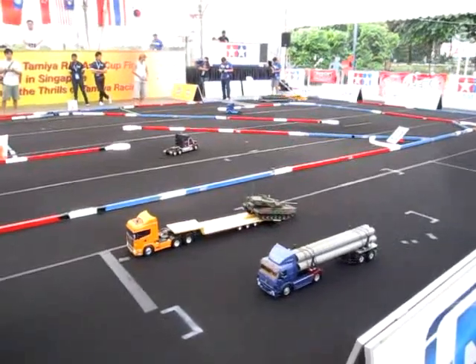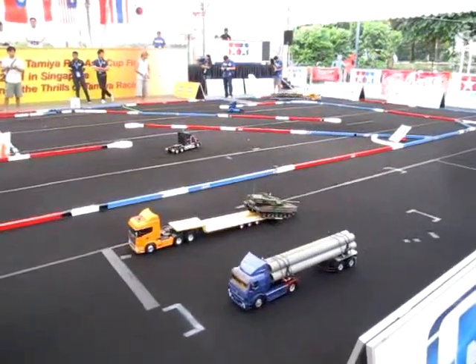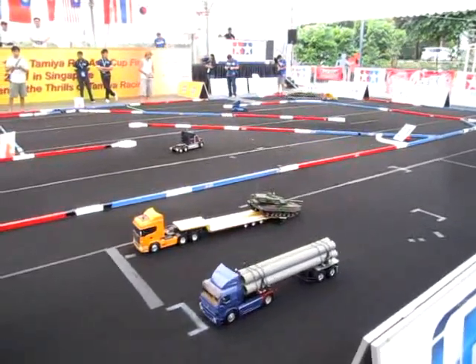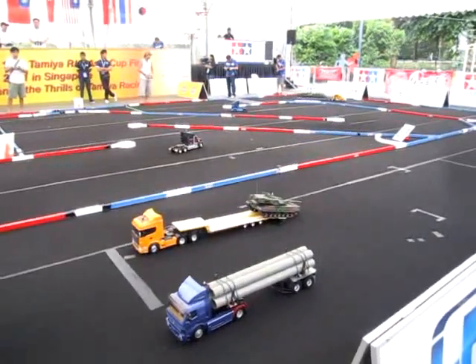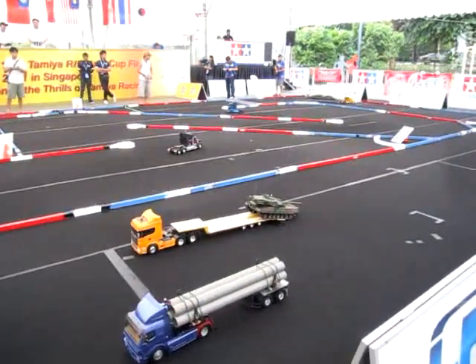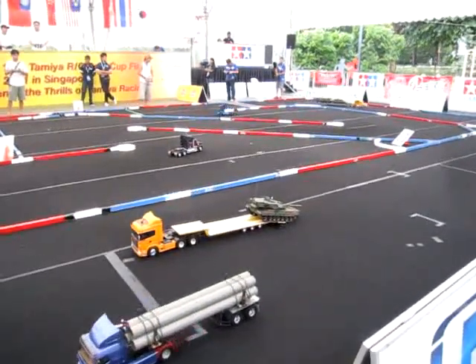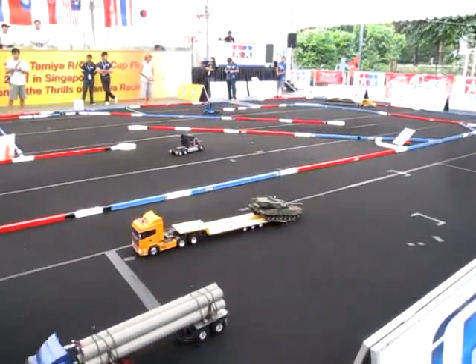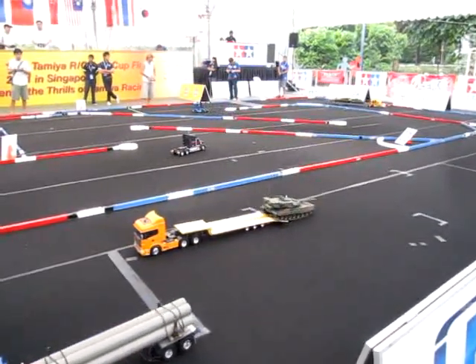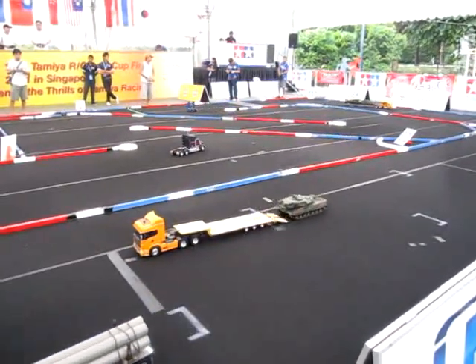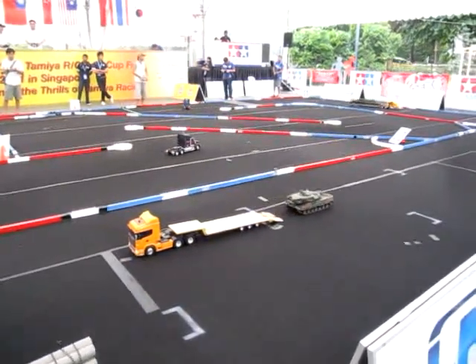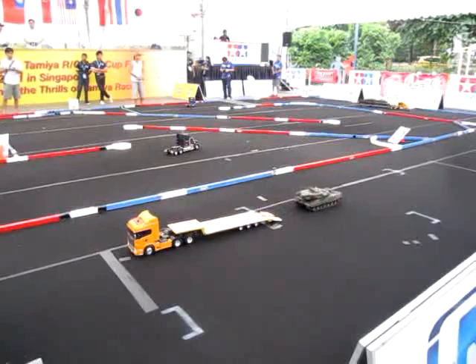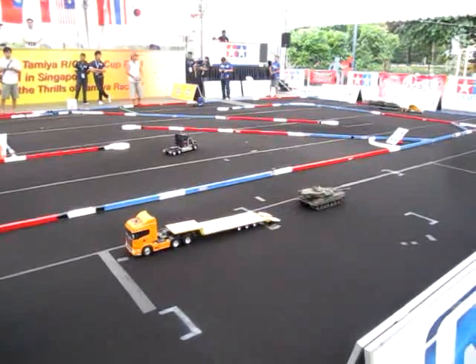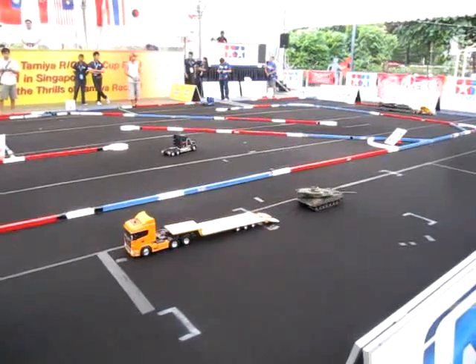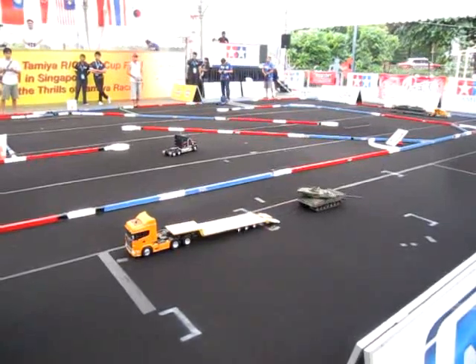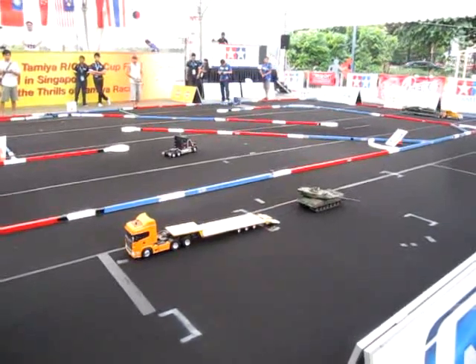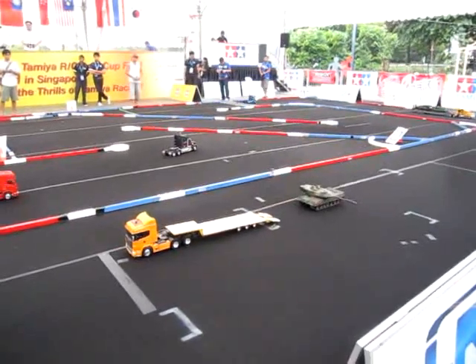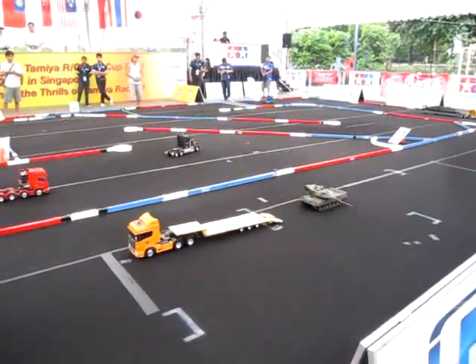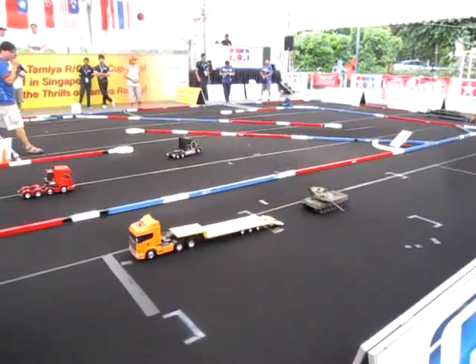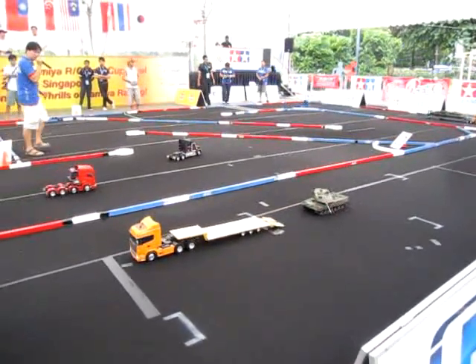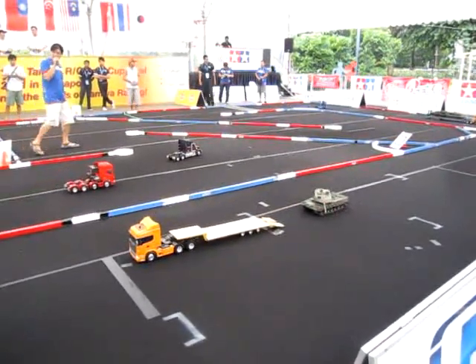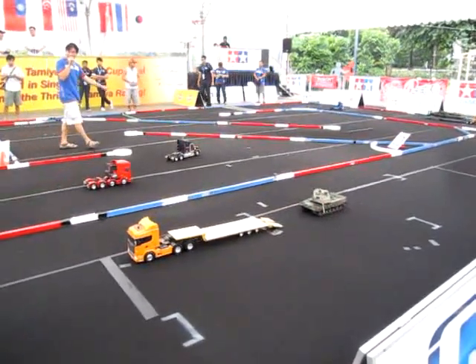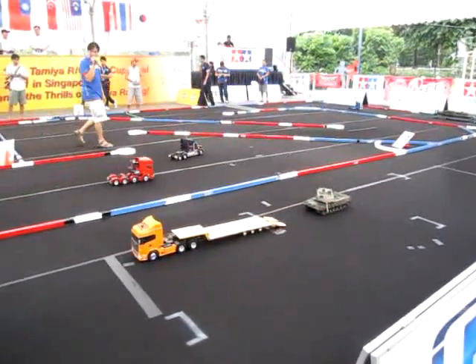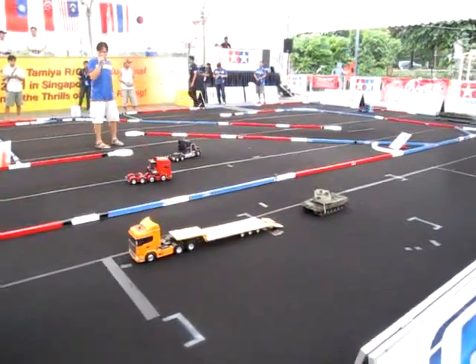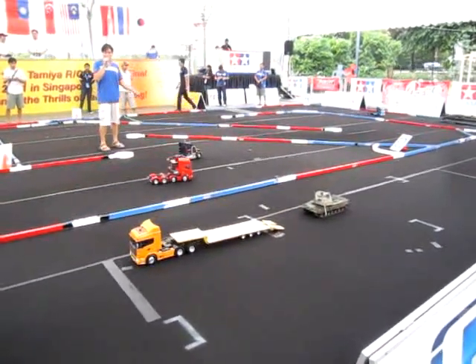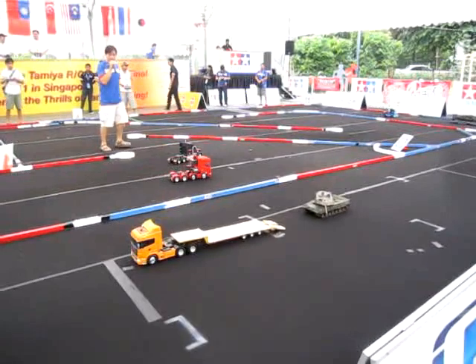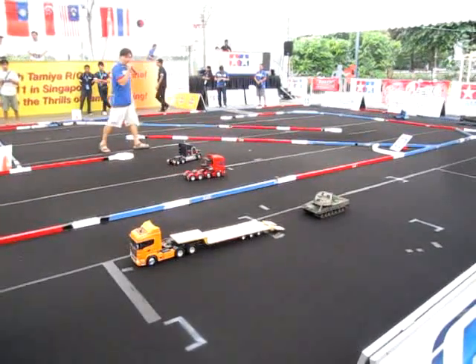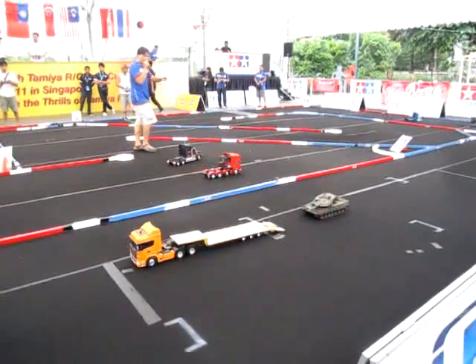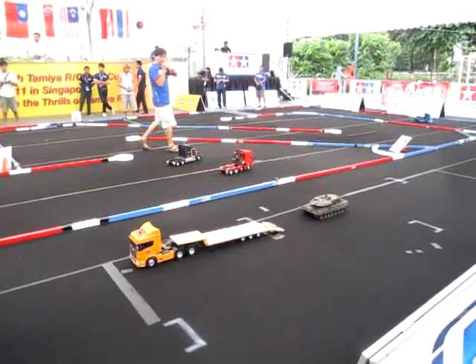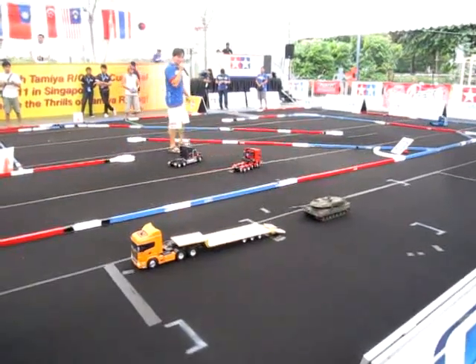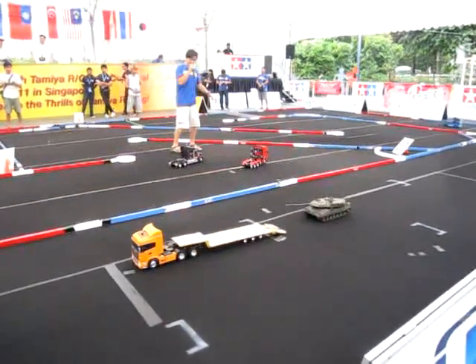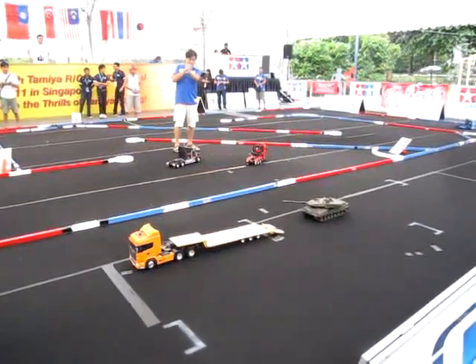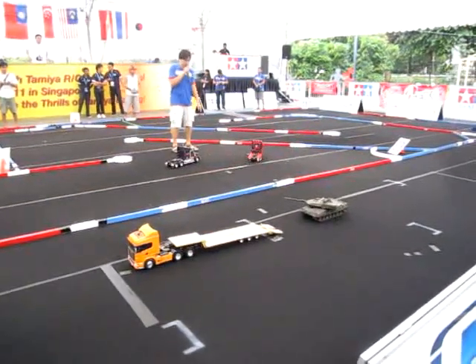Okay guys, you can focus your attention also on this red truck and the wheels. It's been heavily customised. Most of the other cars here feature 3 axles, 3 rows of wheels.